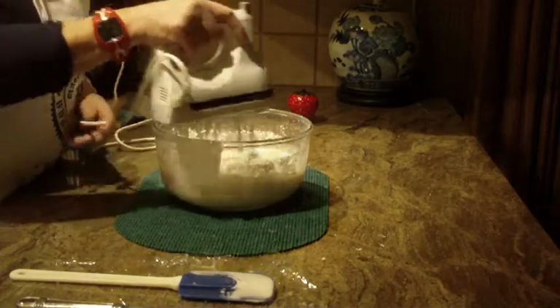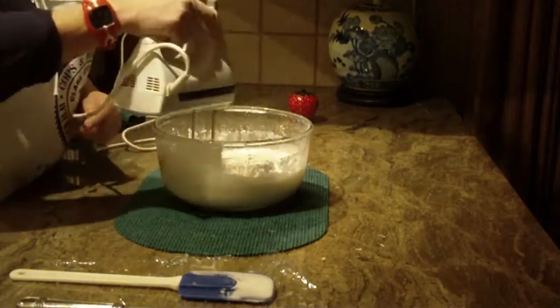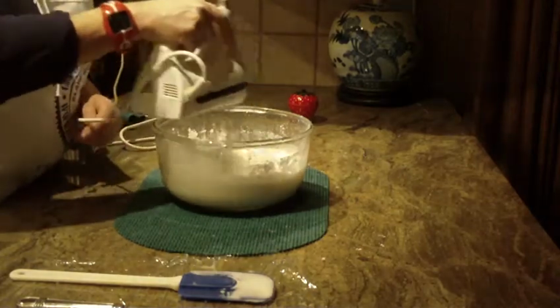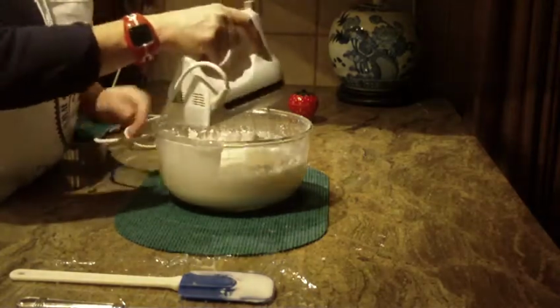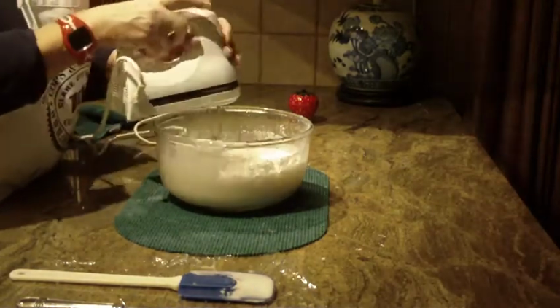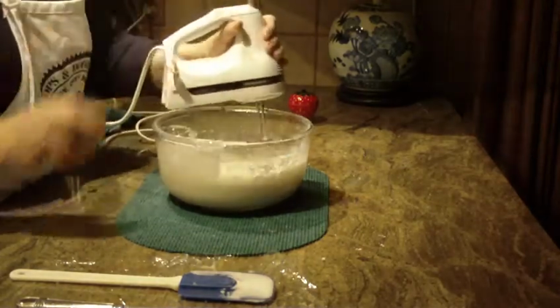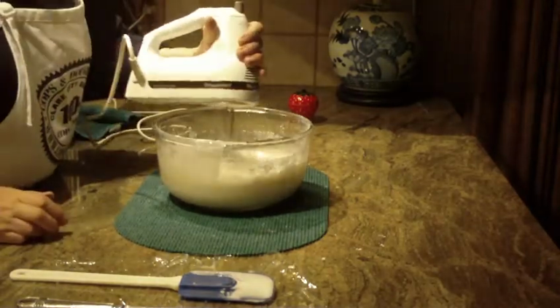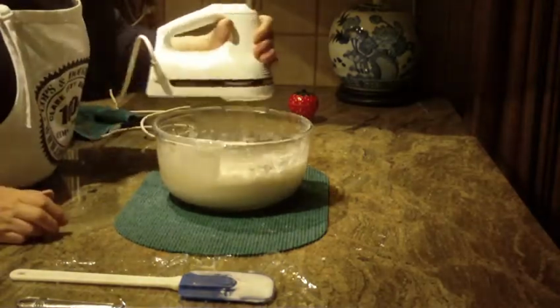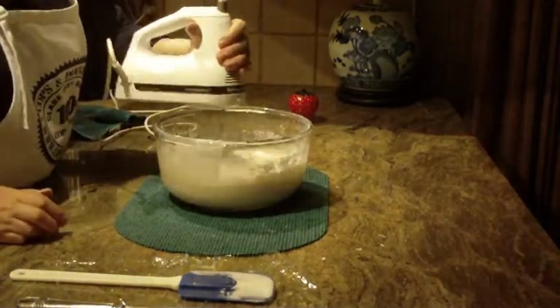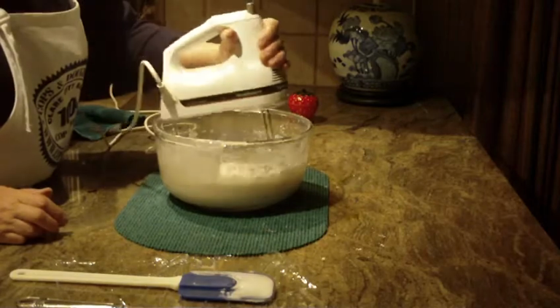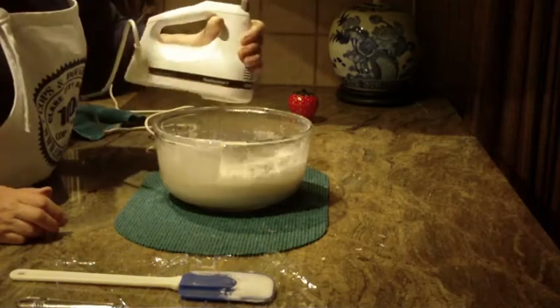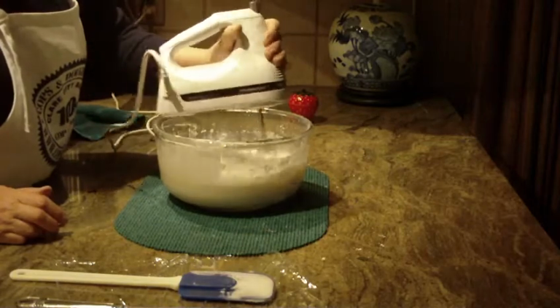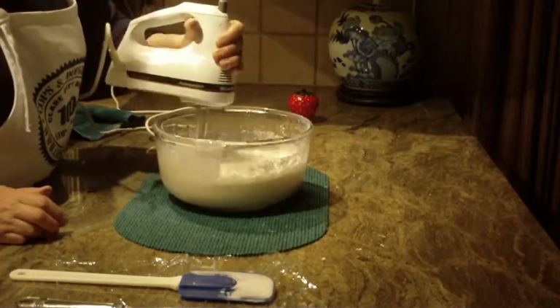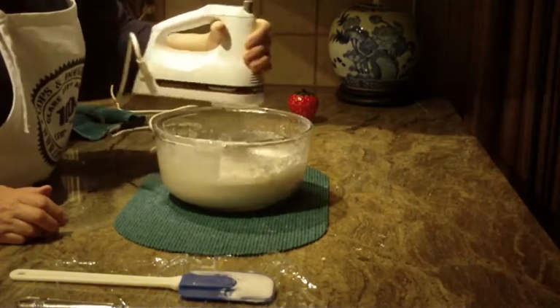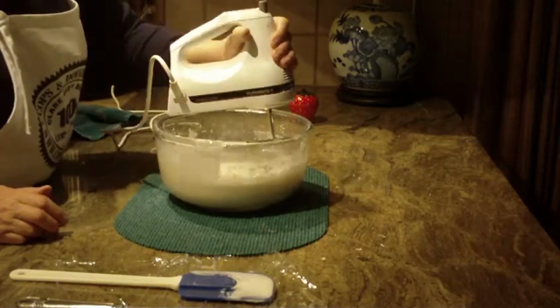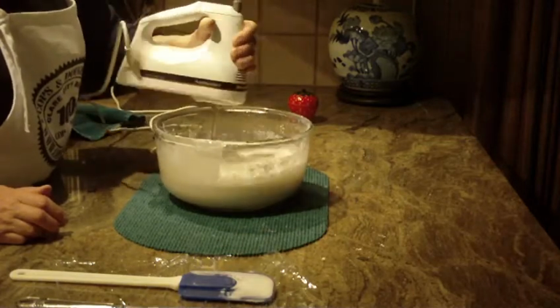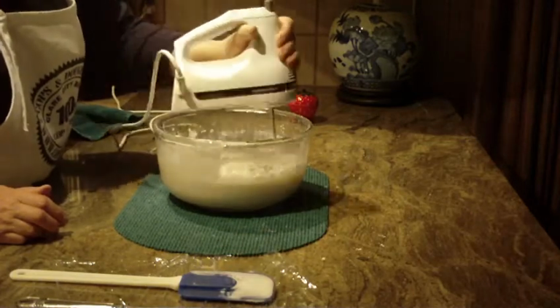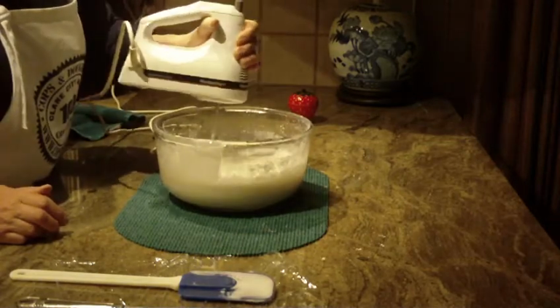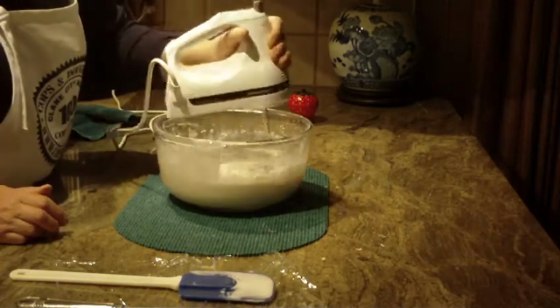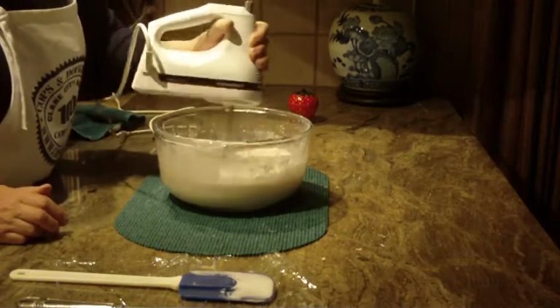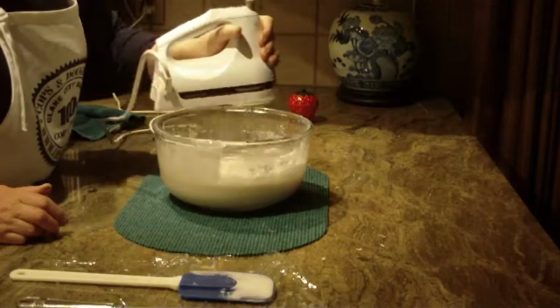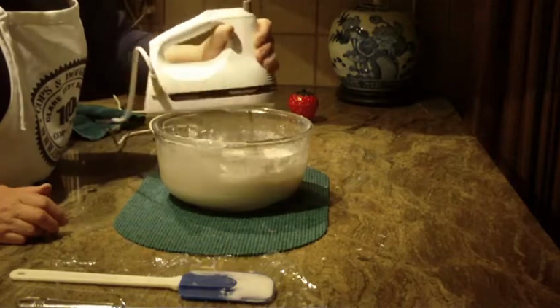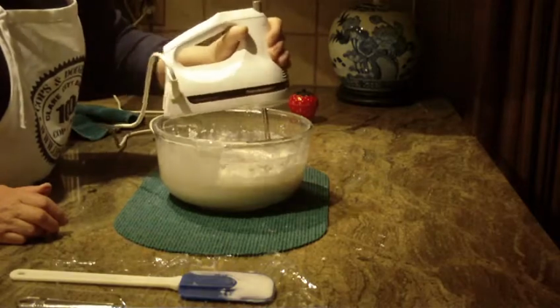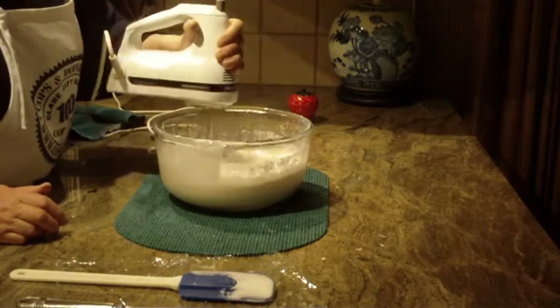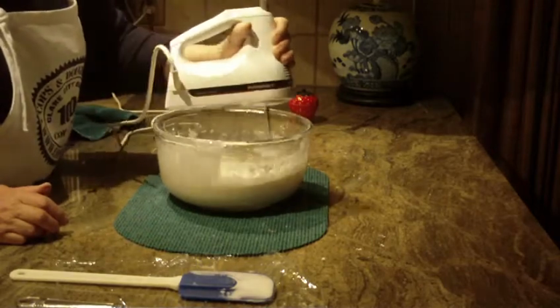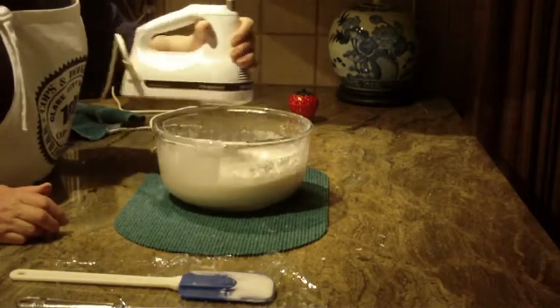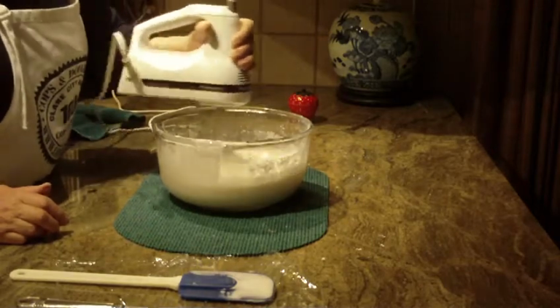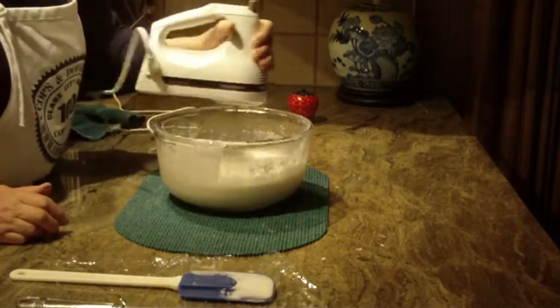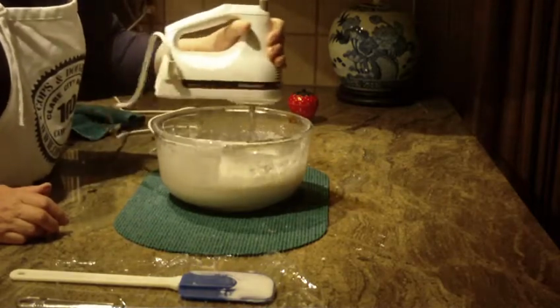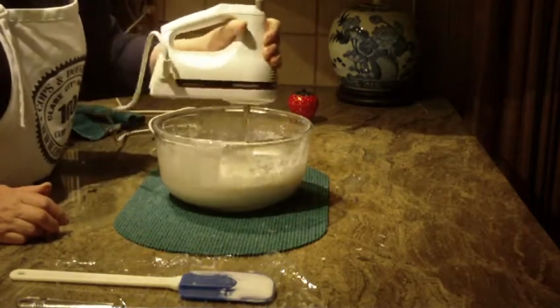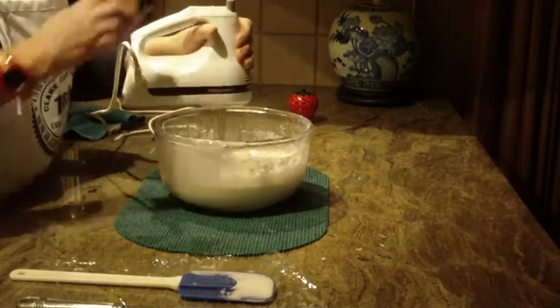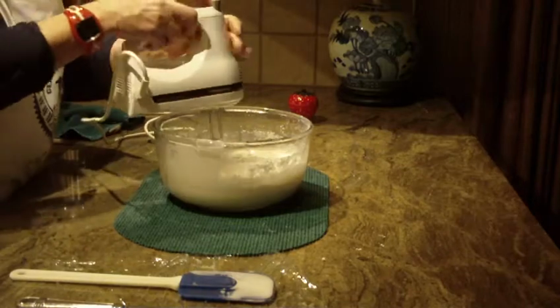If you're not going to use it all, you can freeze it in a closed container, or you can put plastic wrap over the top and keep it in the refrigerator for about a week.